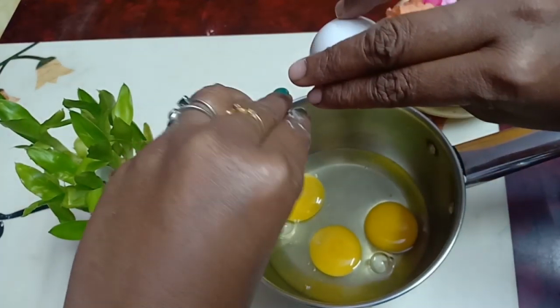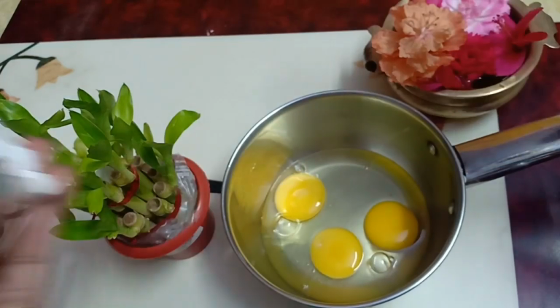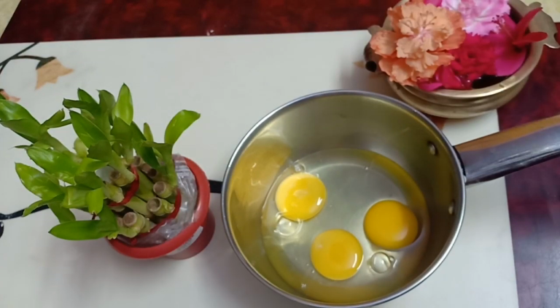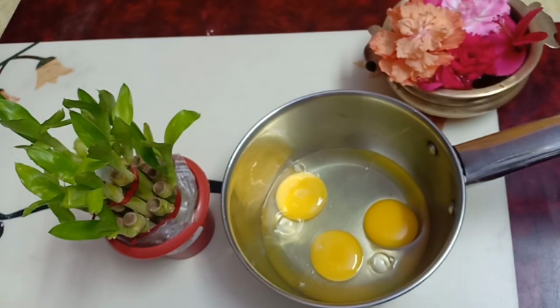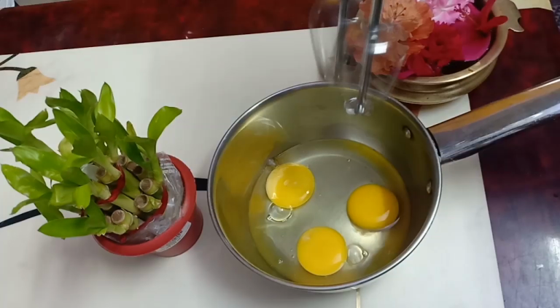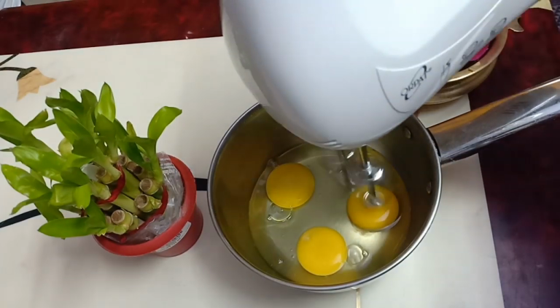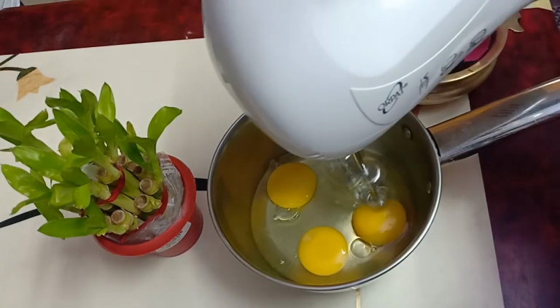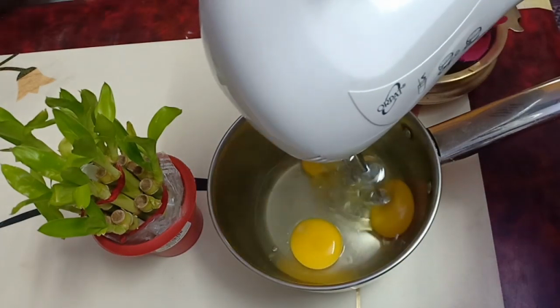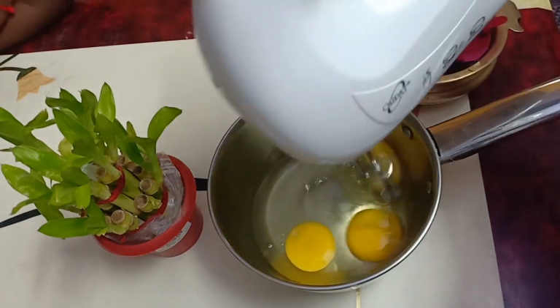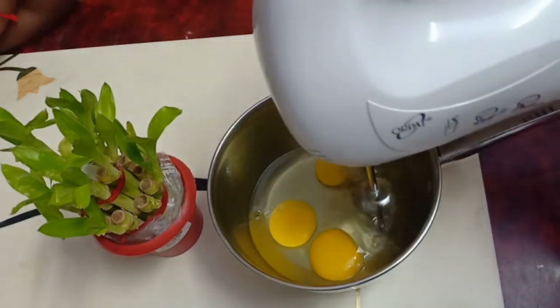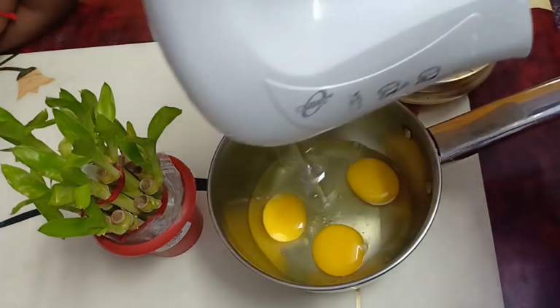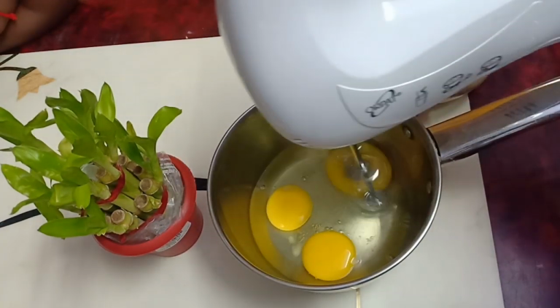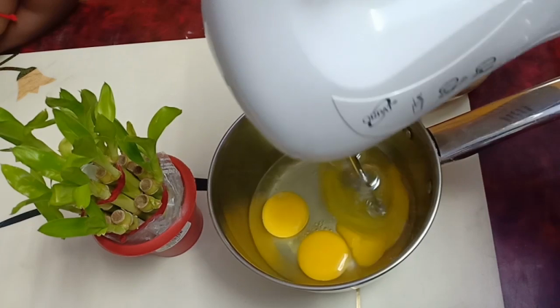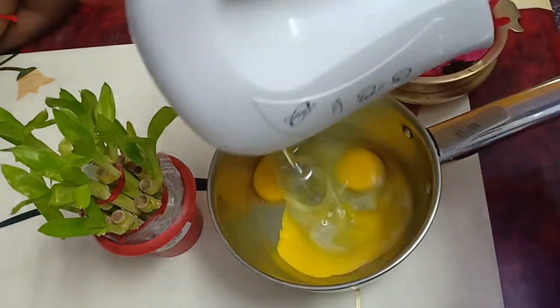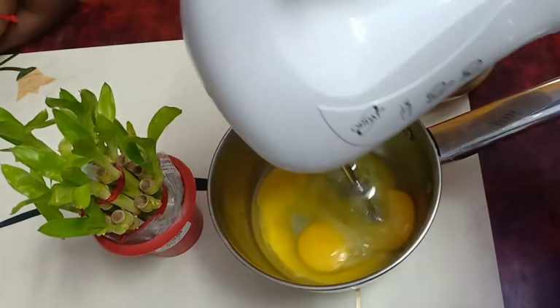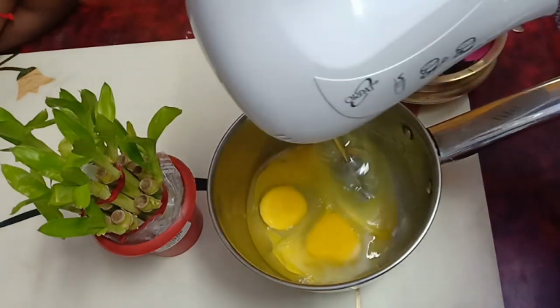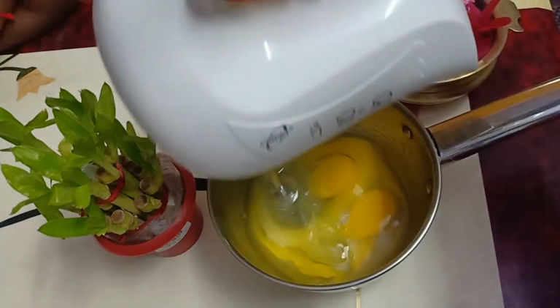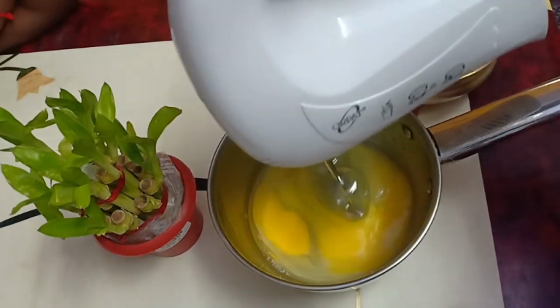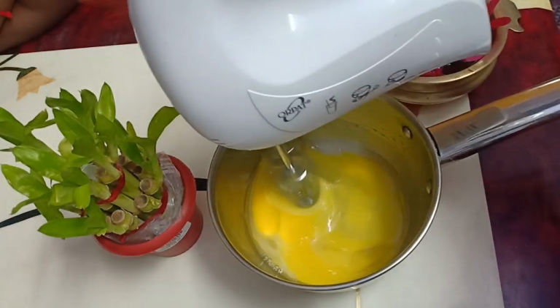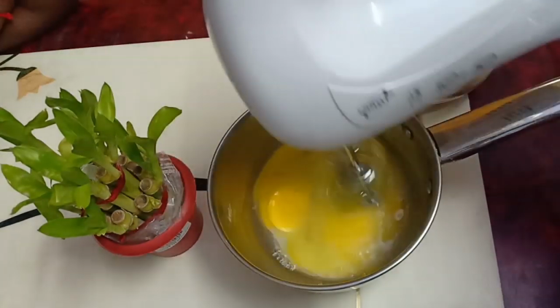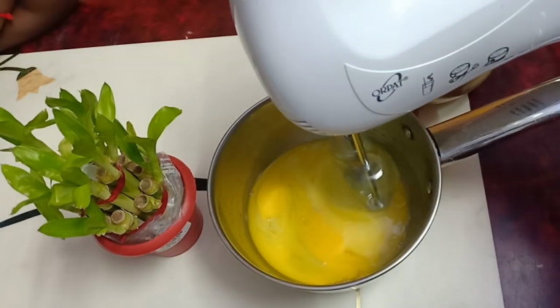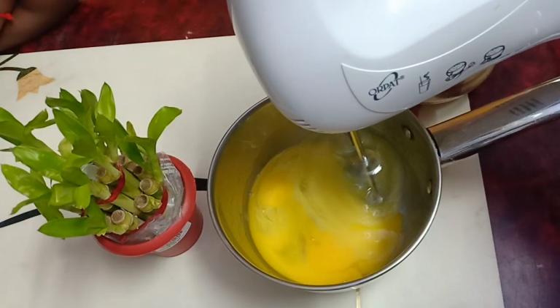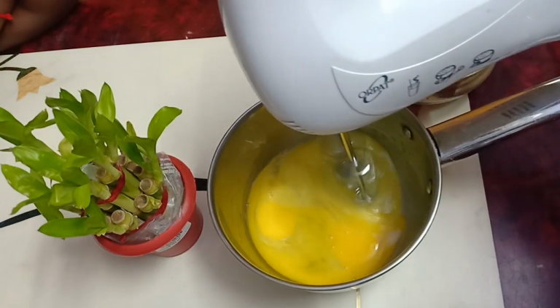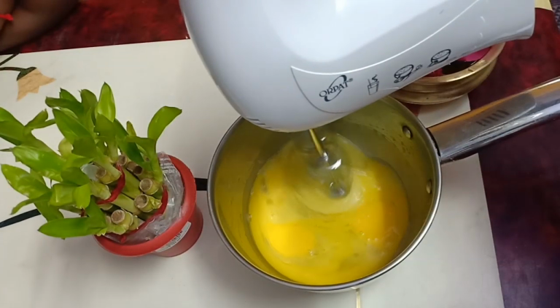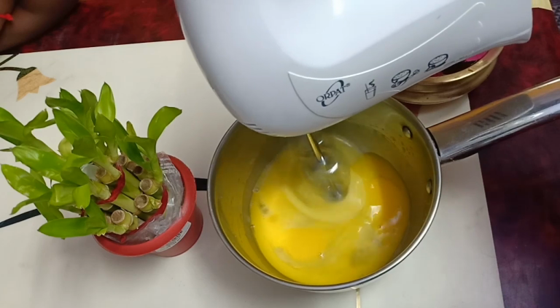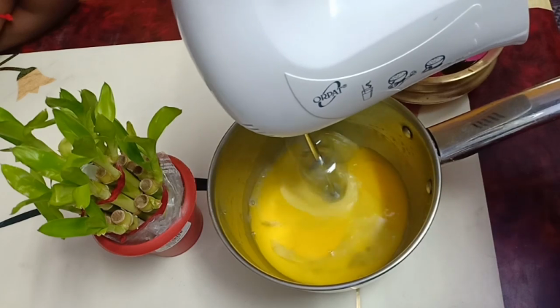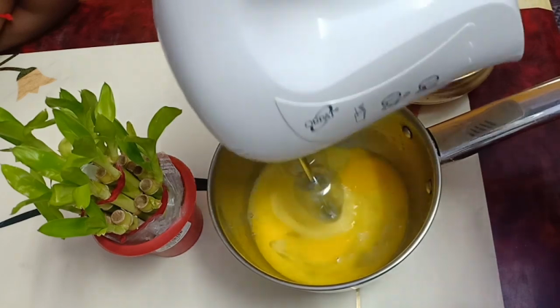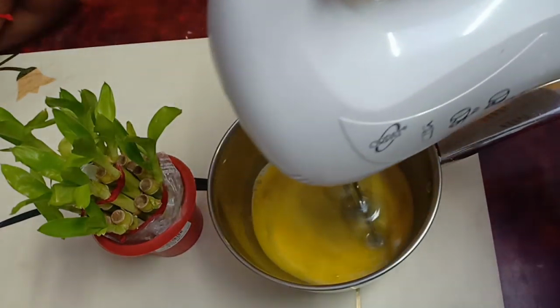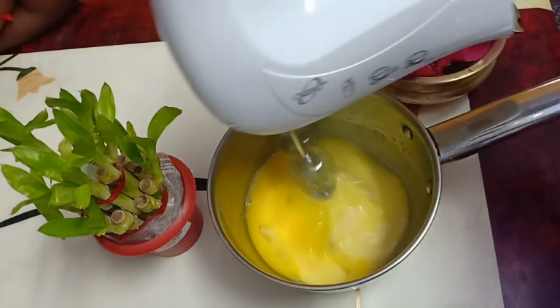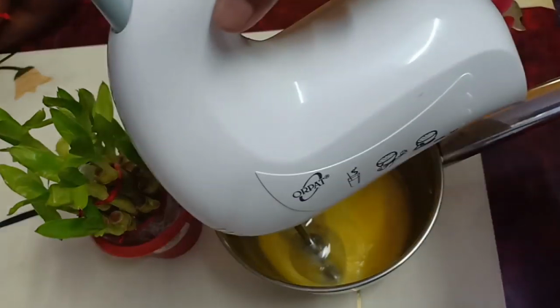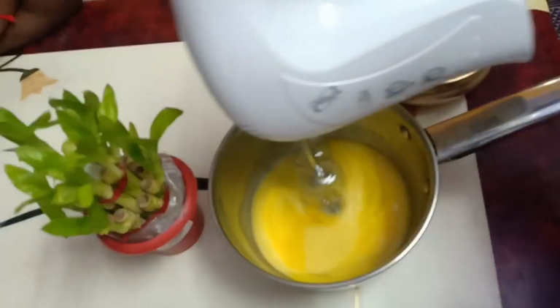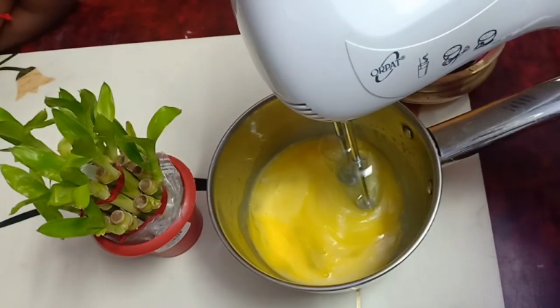Now, 3 eggs. We are going to give them a nice beat. If you want to make a nice beat, we are going to beat them well.